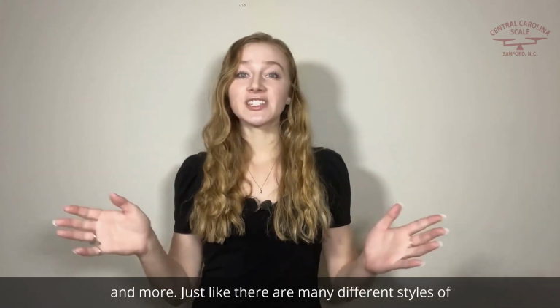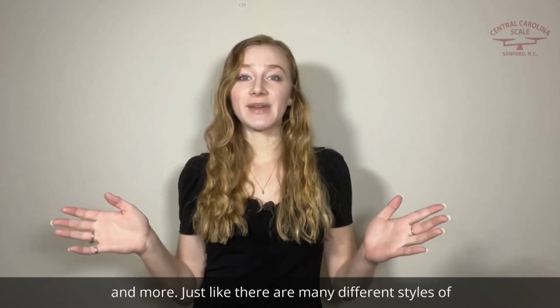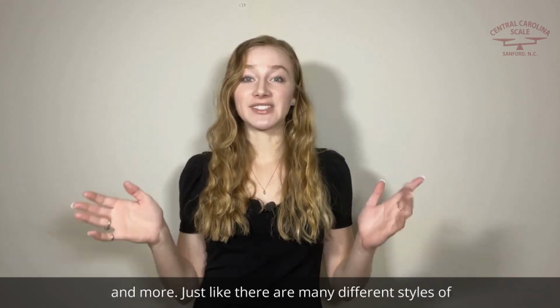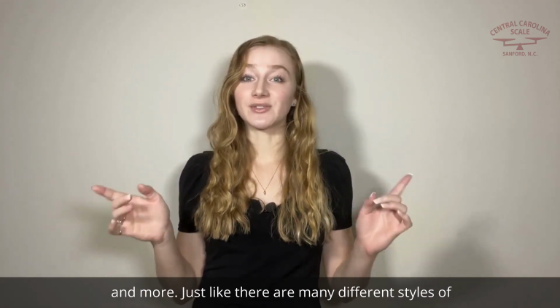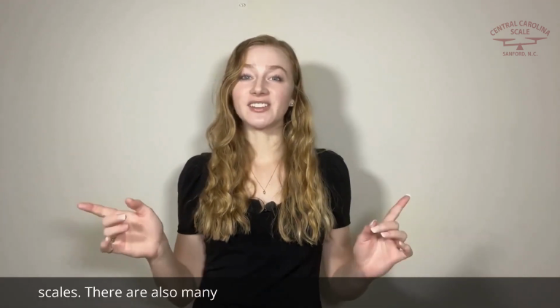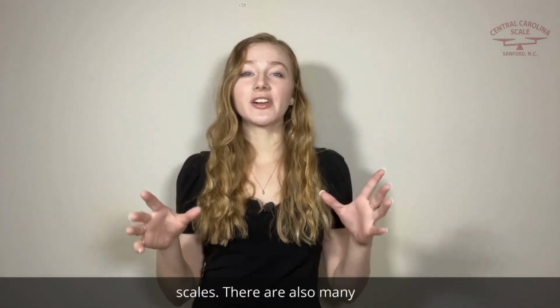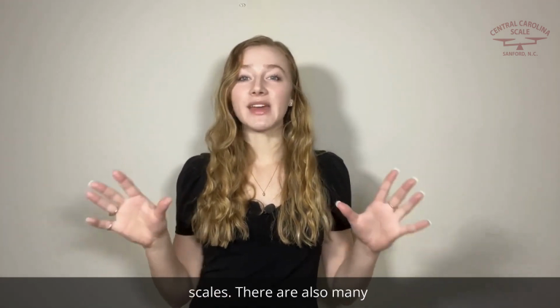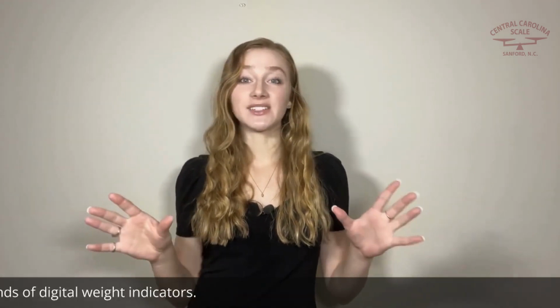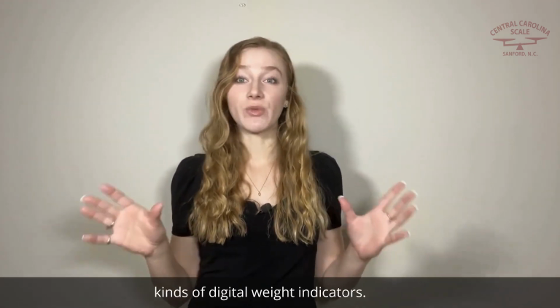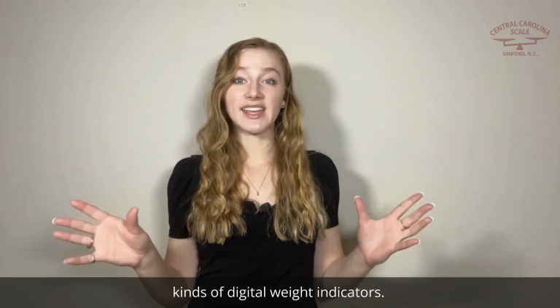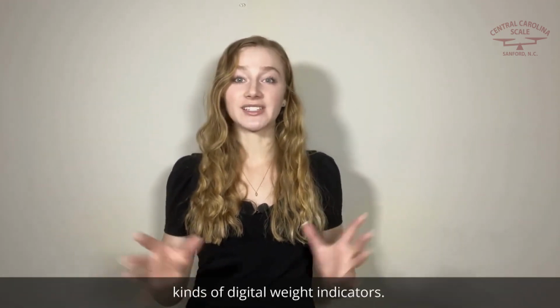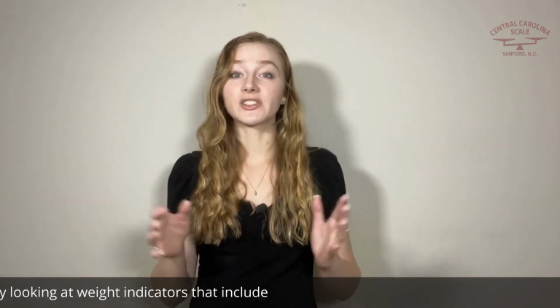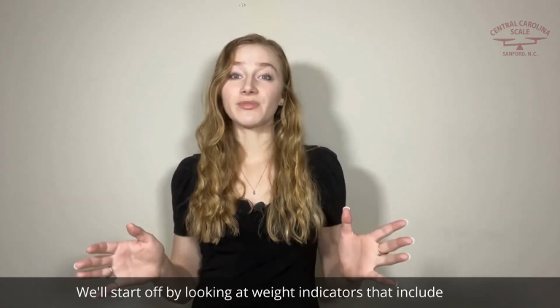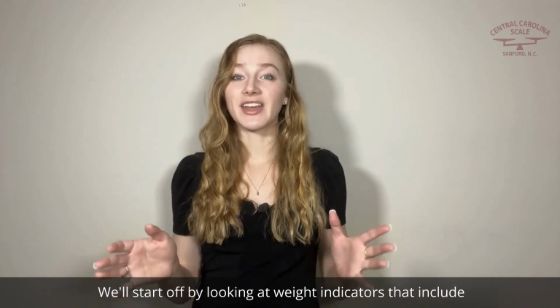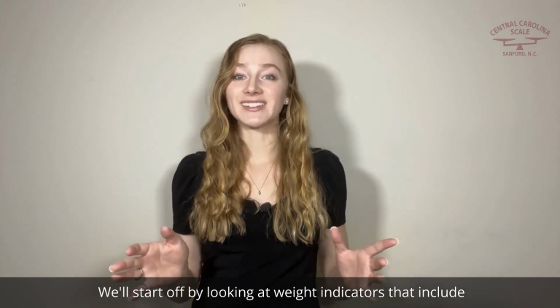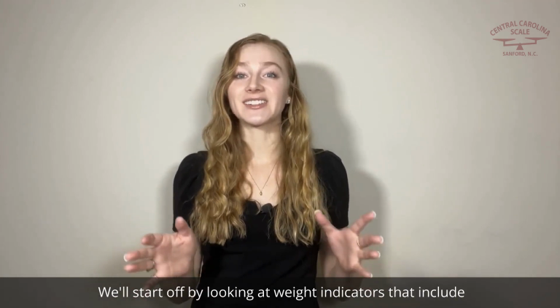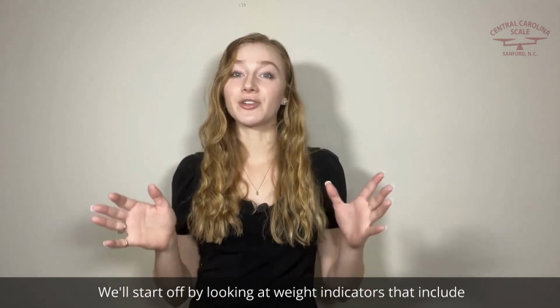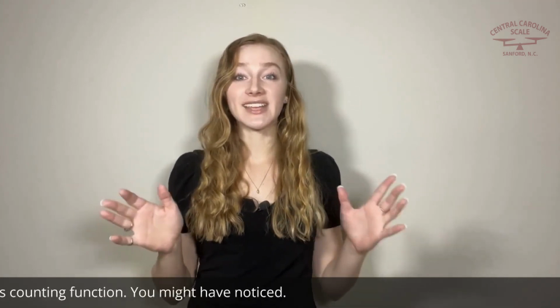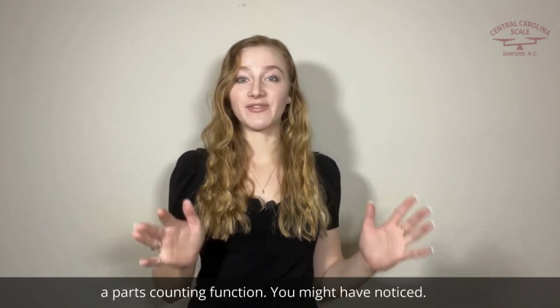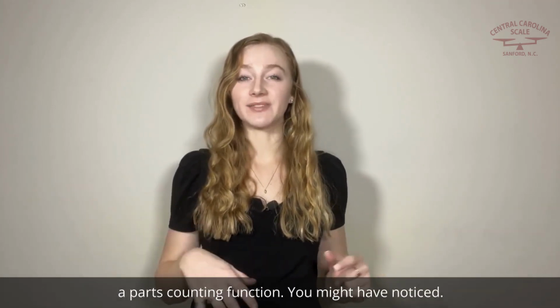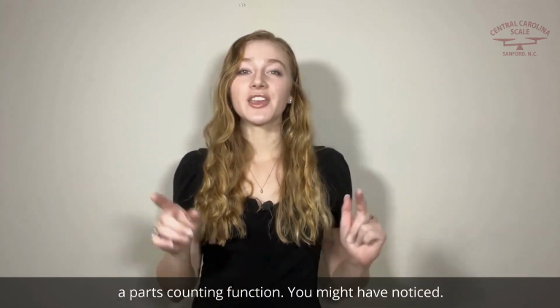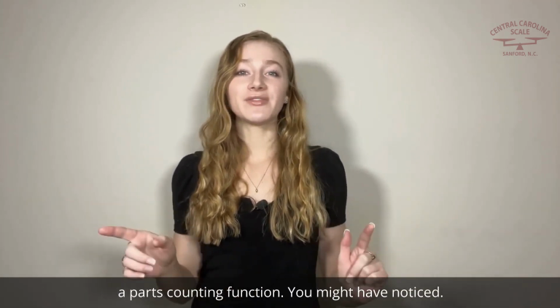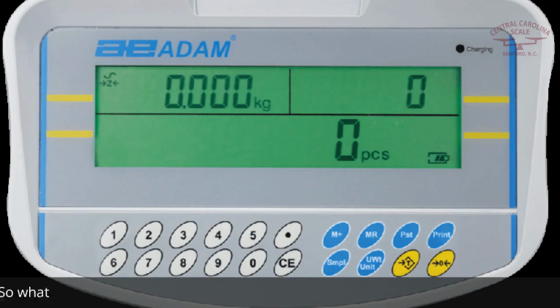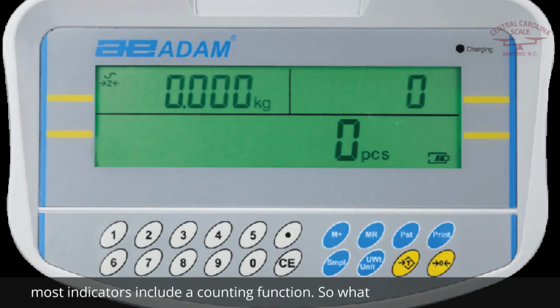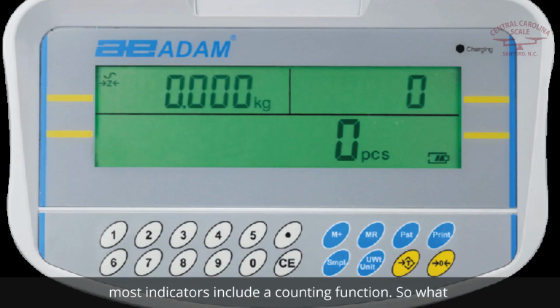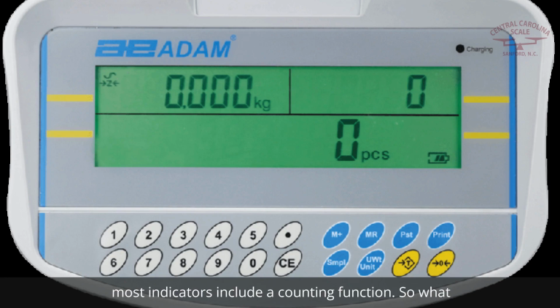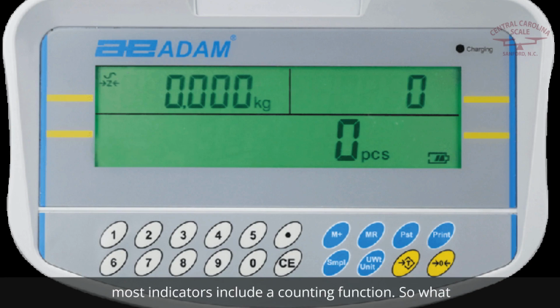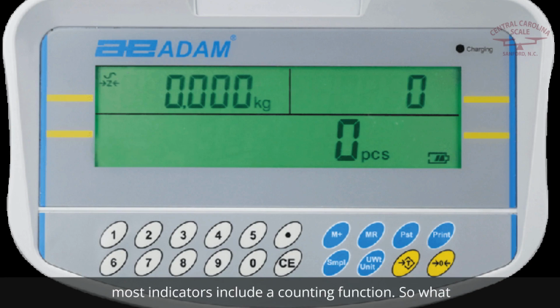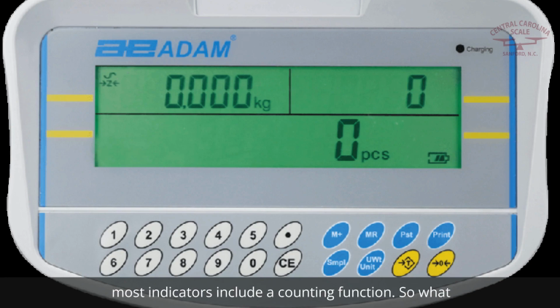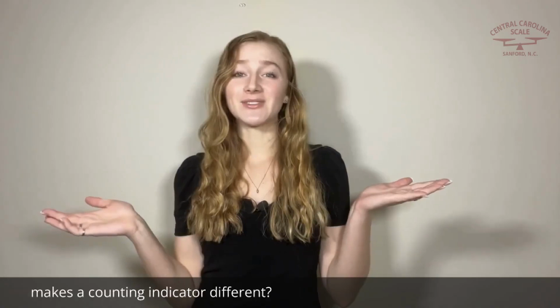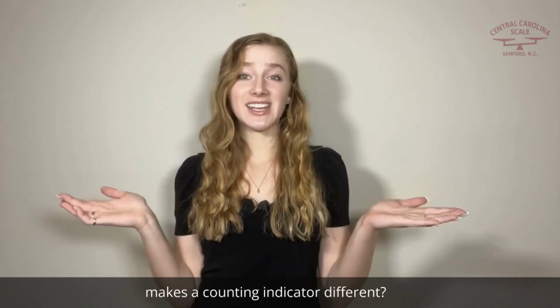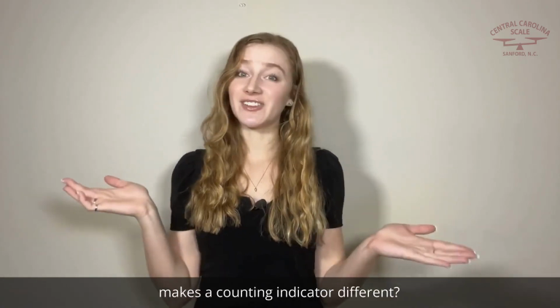Just like there are many different styles of scales, there are also many kinds of digital weight indicators. We'll start off by looking at weight indicators that include a parts counting function. You might have noticed most indicators include a counting function, so what makes a counting indicator different?